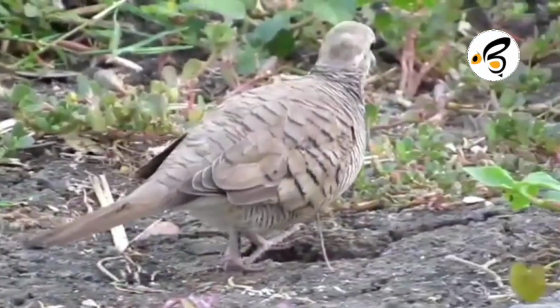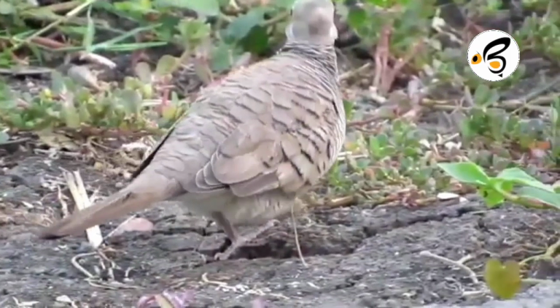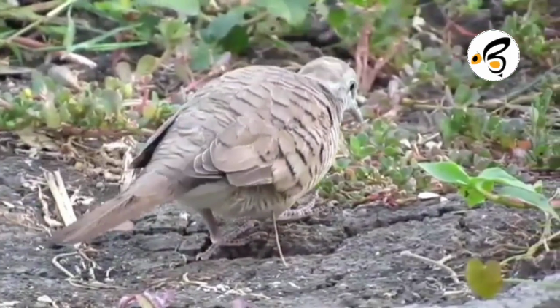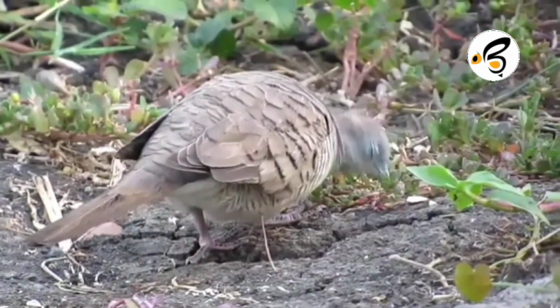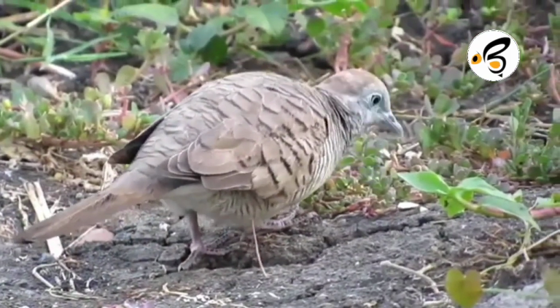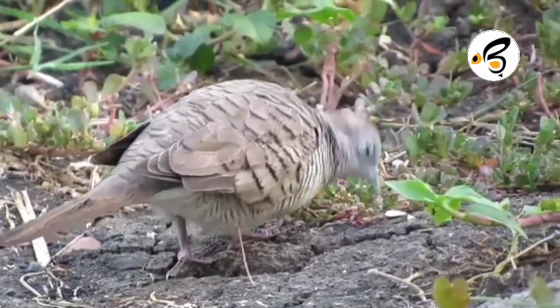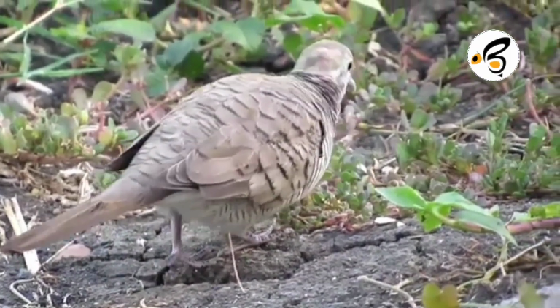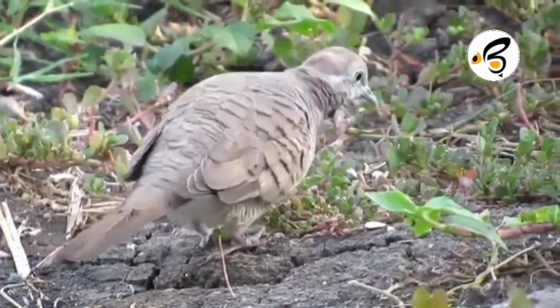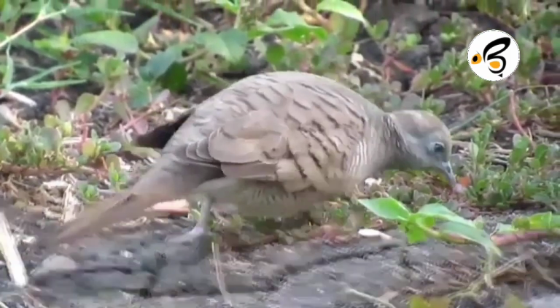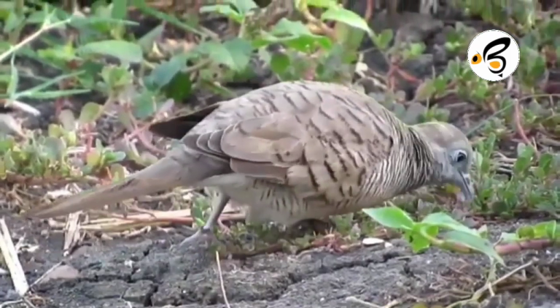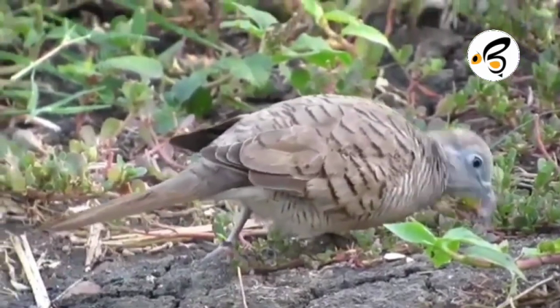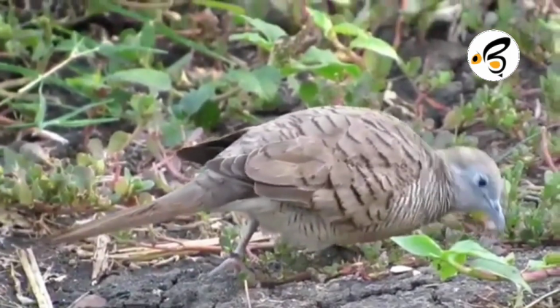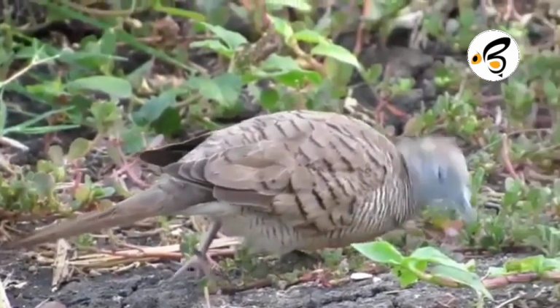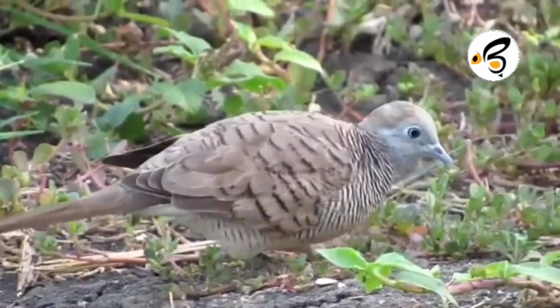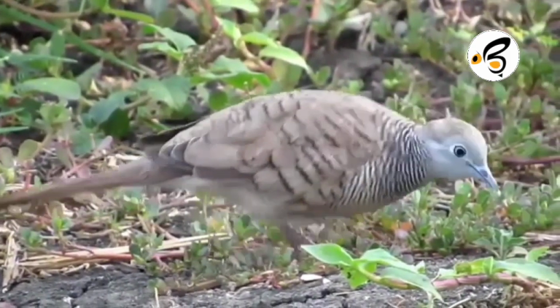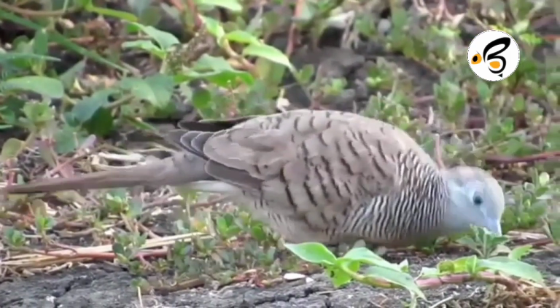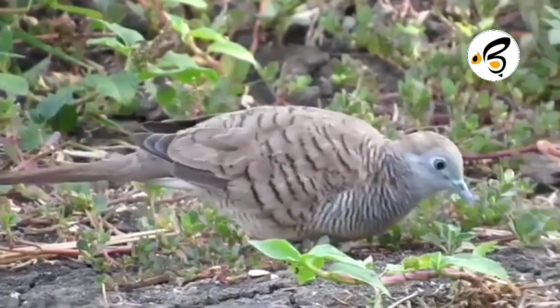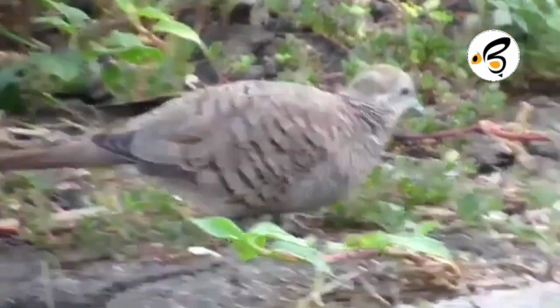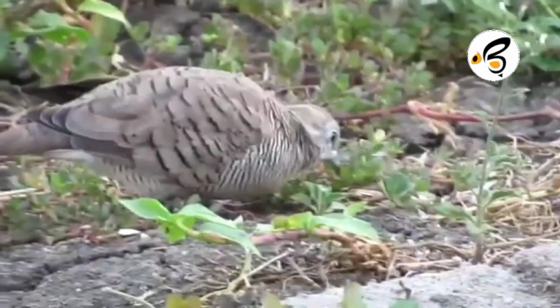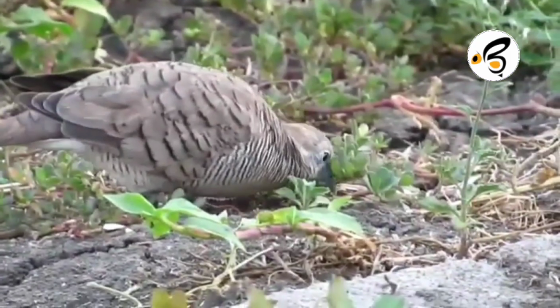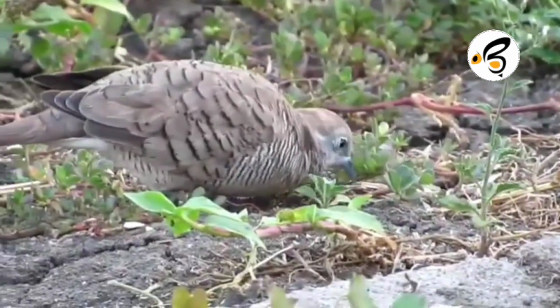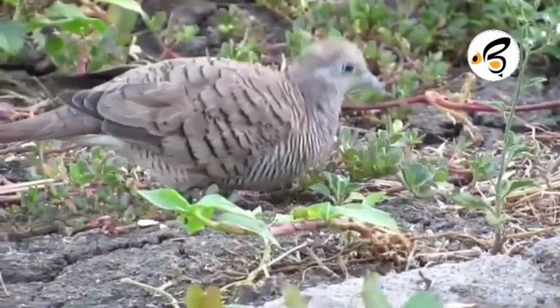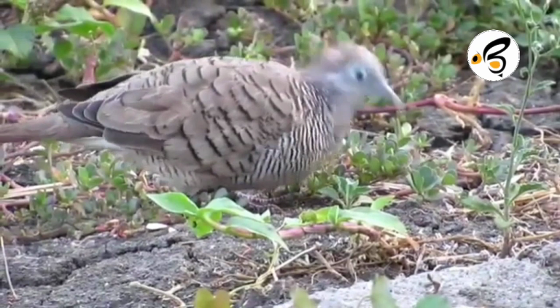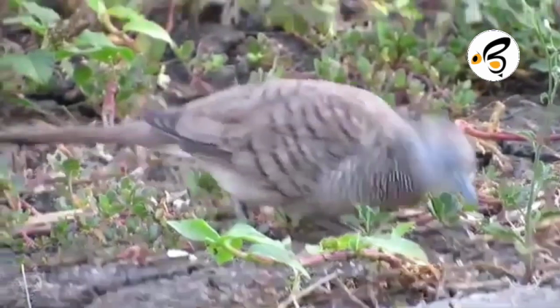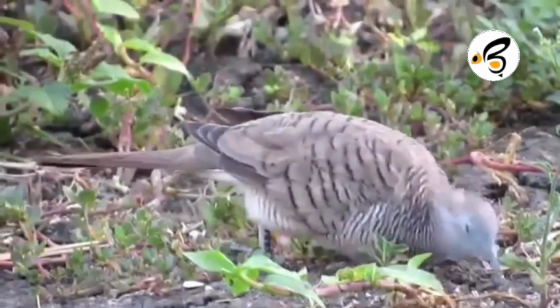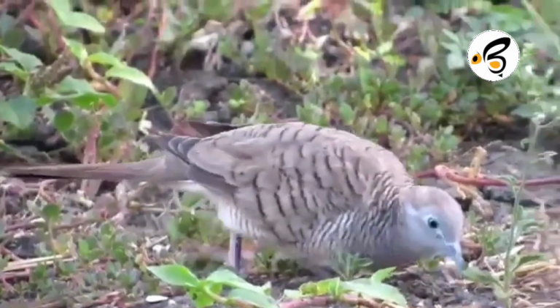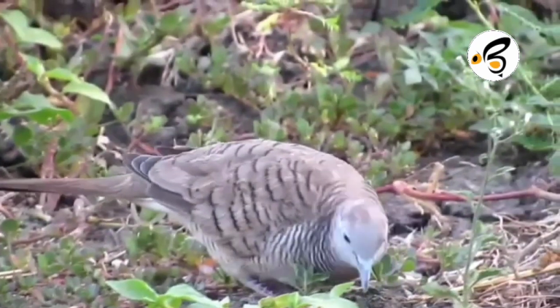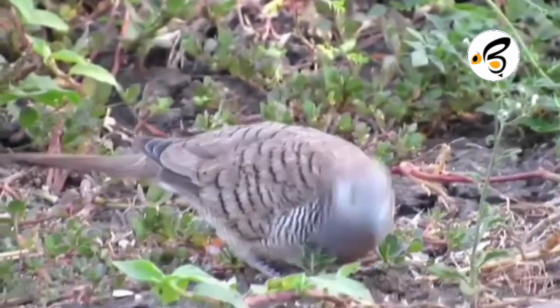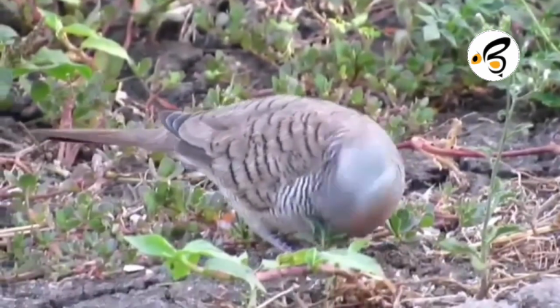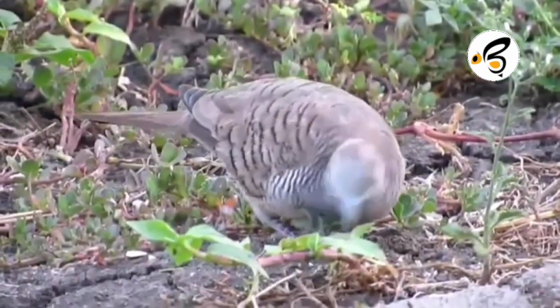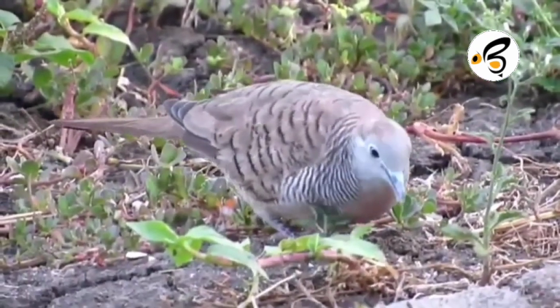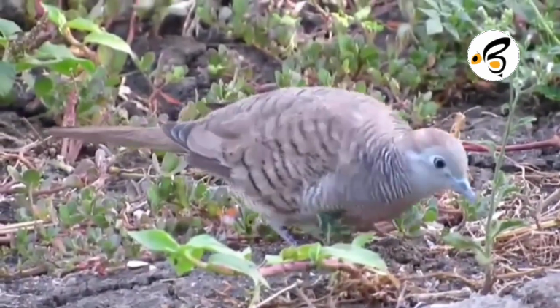In nature, doves often live in pairs or small groups, eating on the ground, and sometimes gathering to drink at a water source. The nest is thin and flat, made of twigs, and has two white eggs. They breed from January to September.